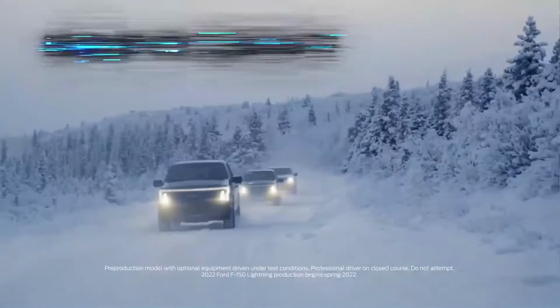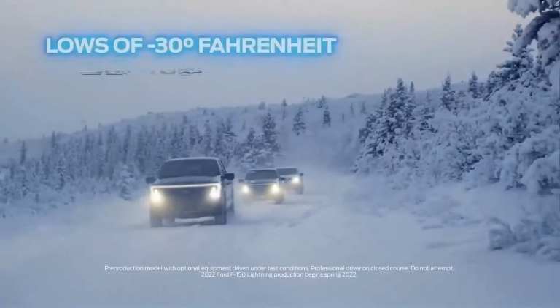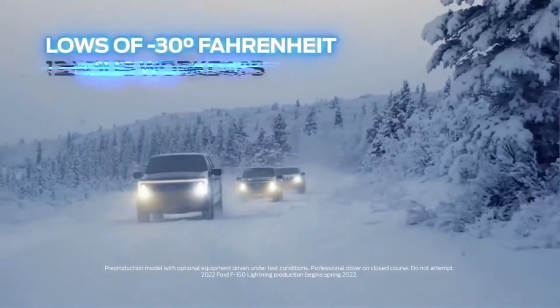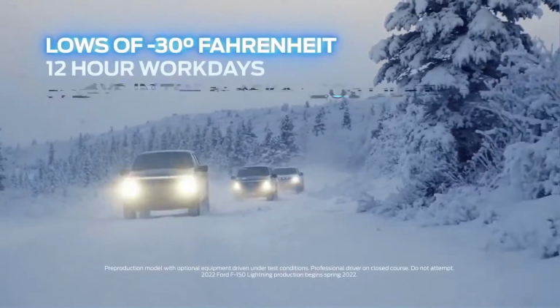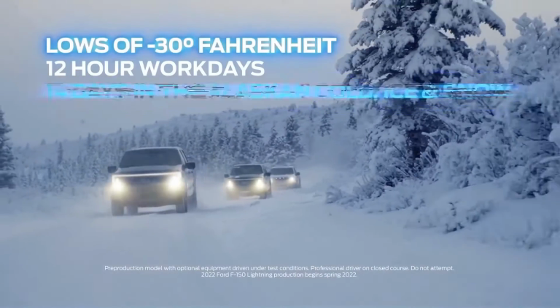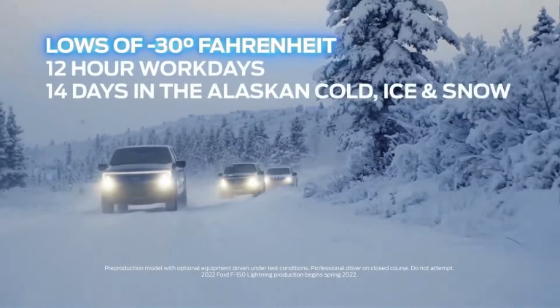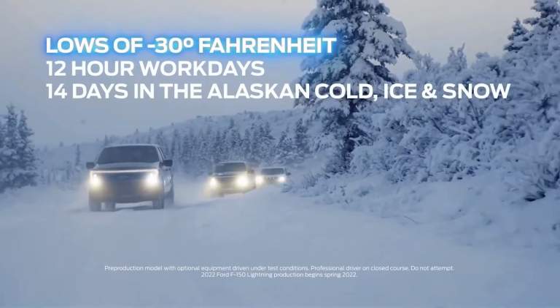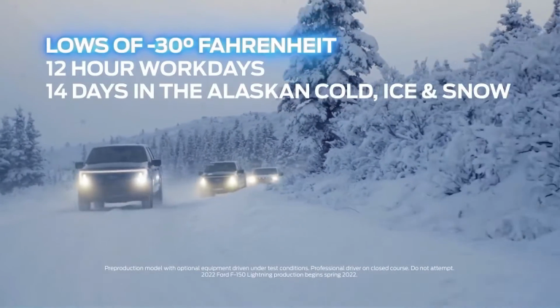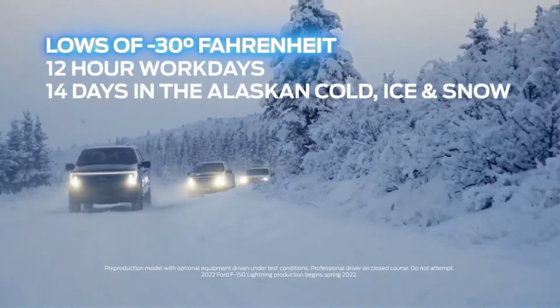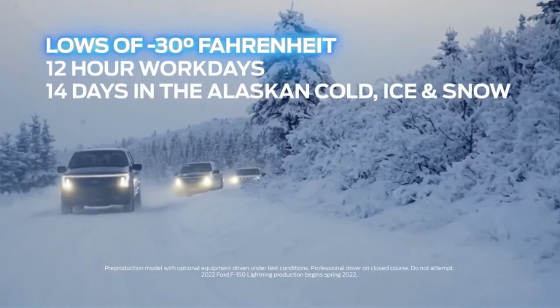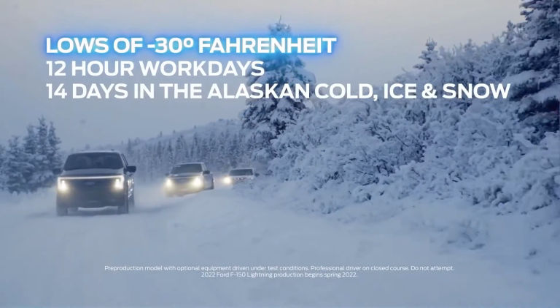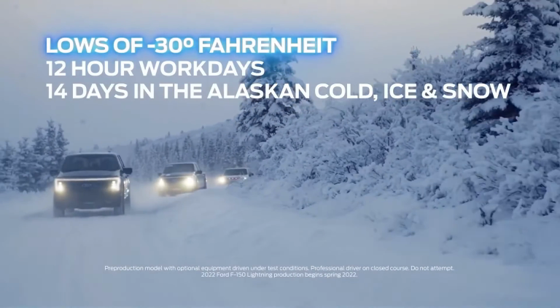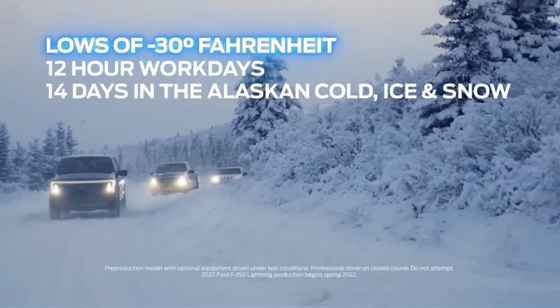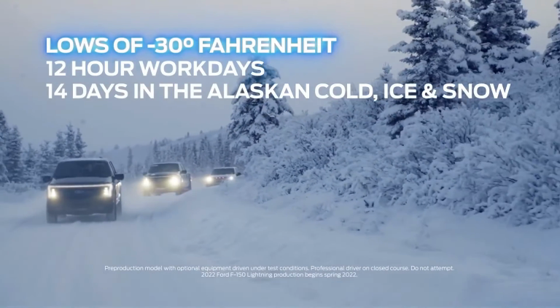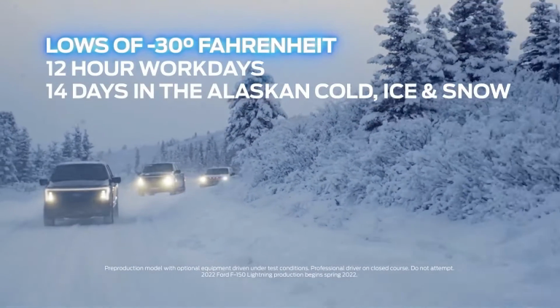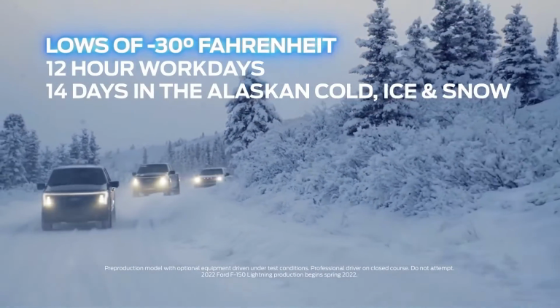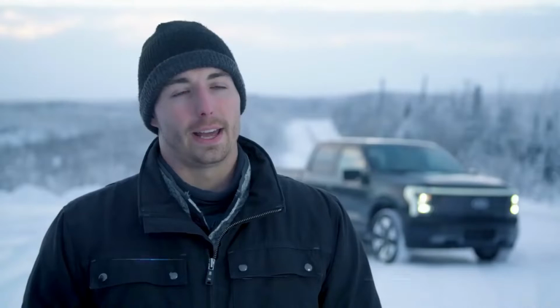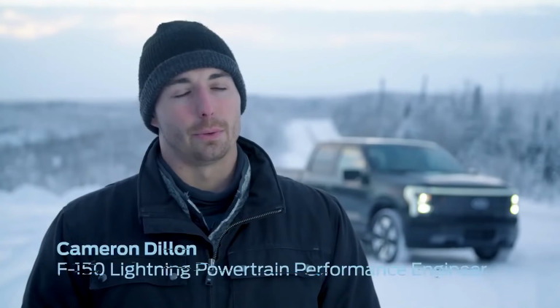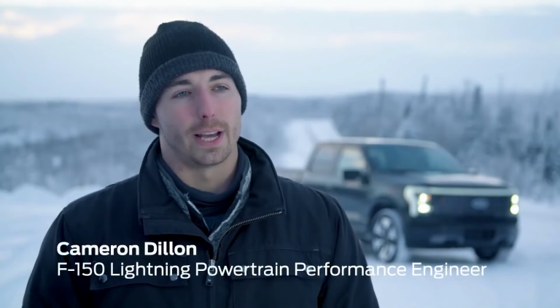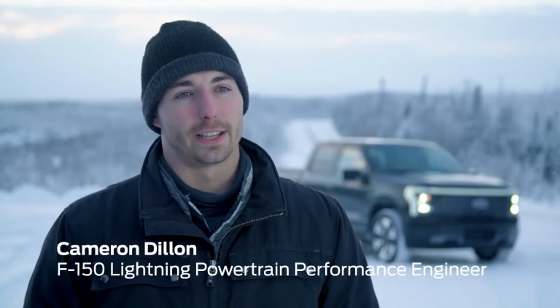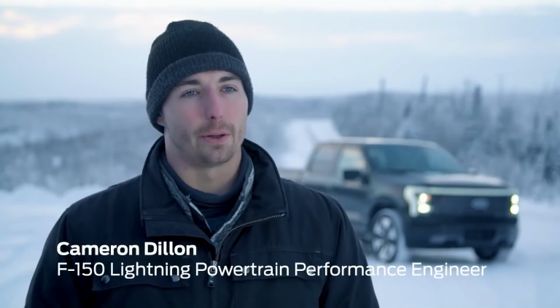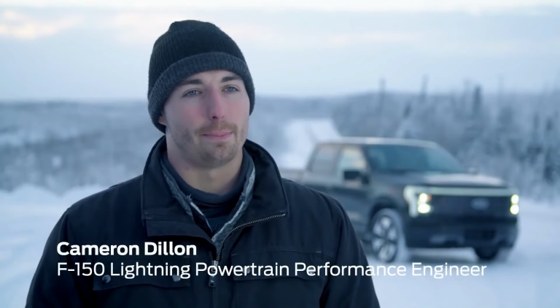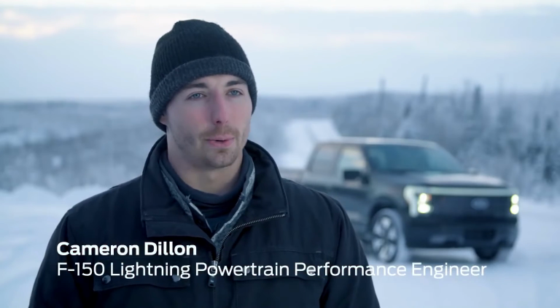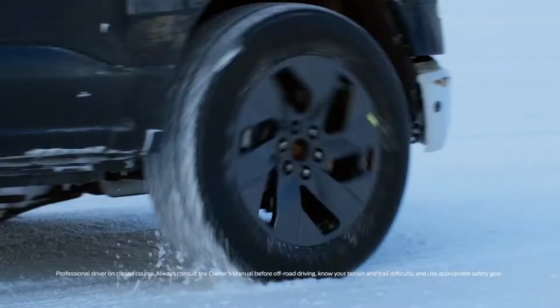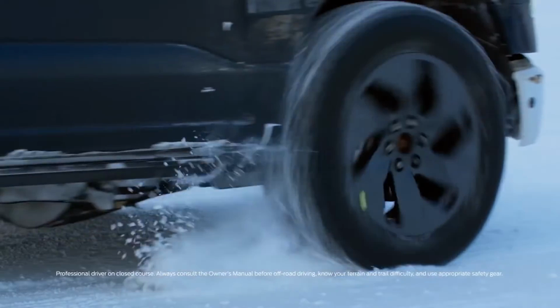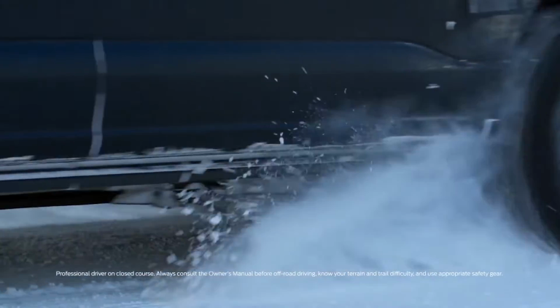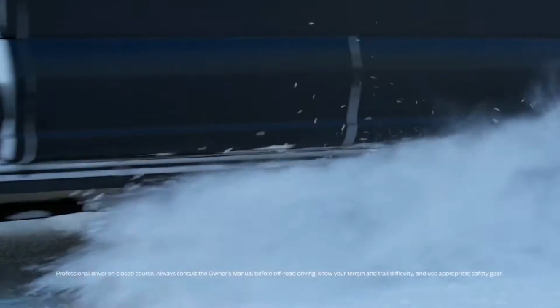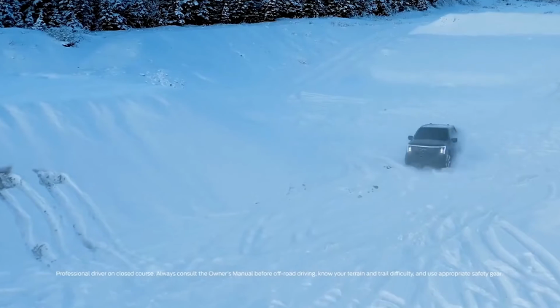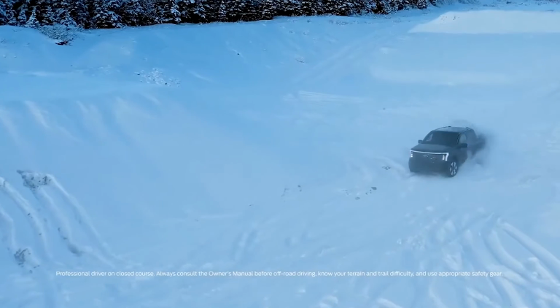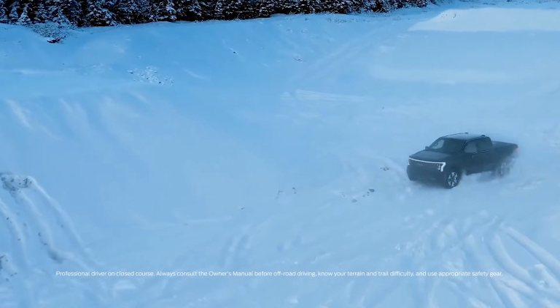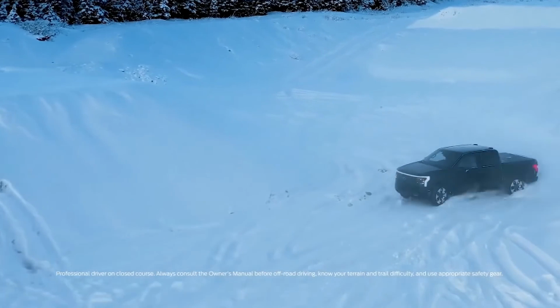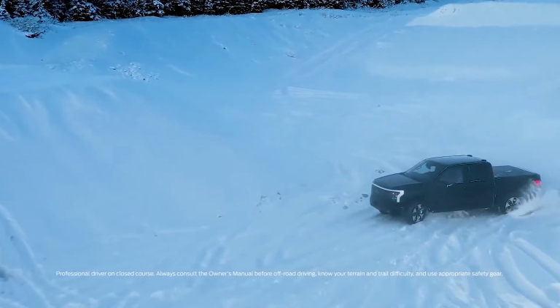We're out here on the snow and ice, what's called Lomew, and we're testing how that power for the electric vehicle gets put down to the ground.